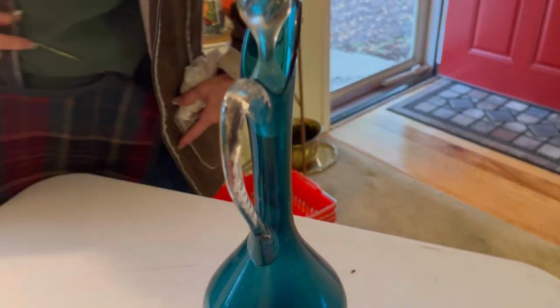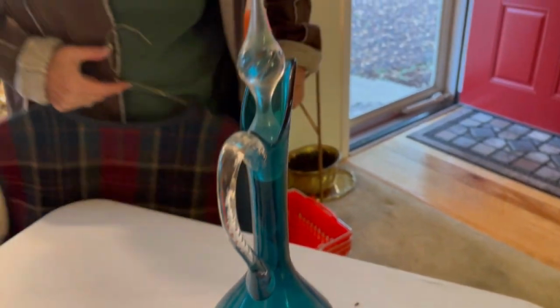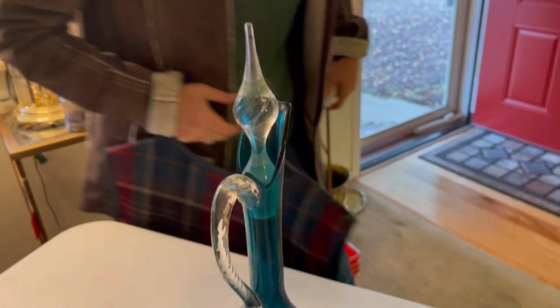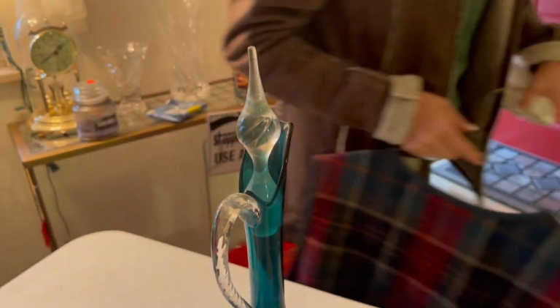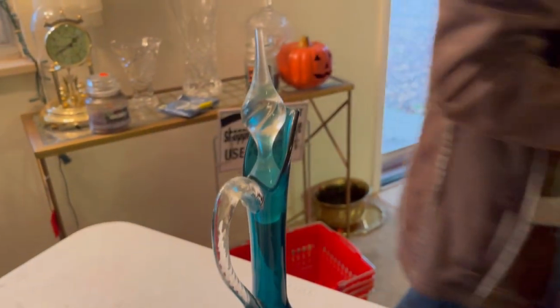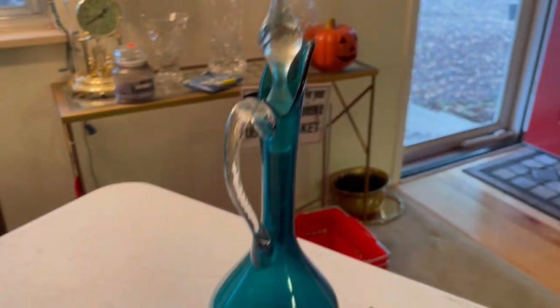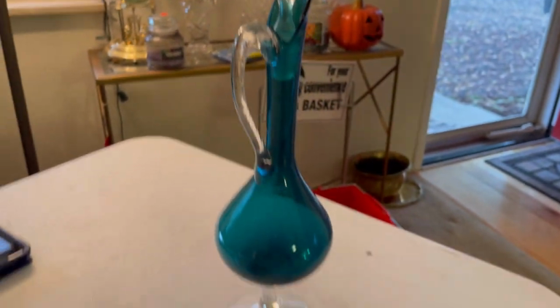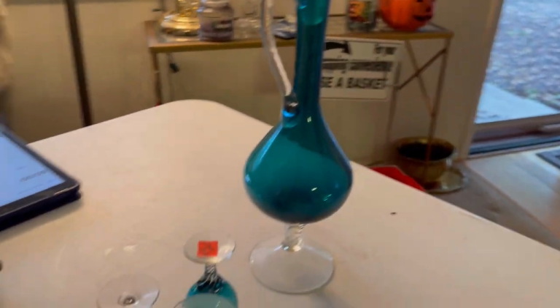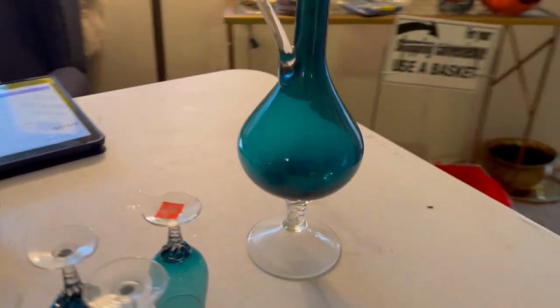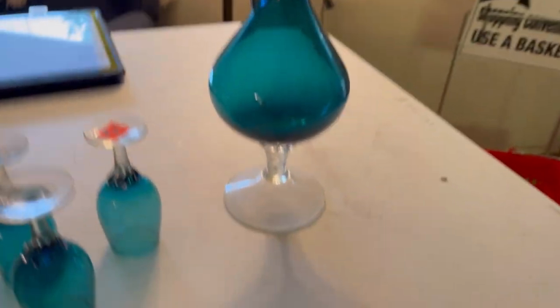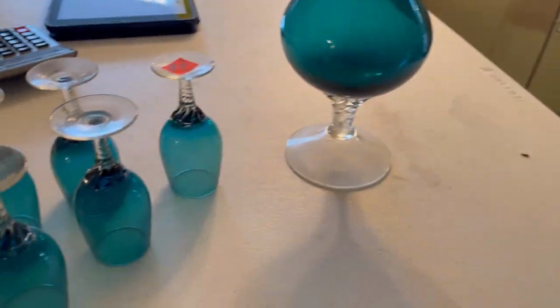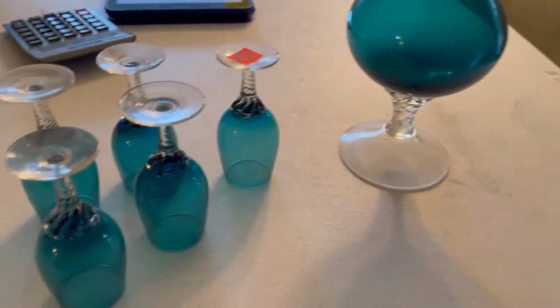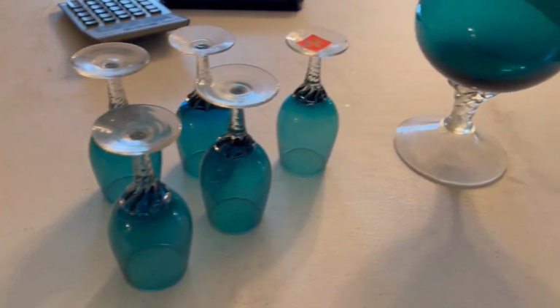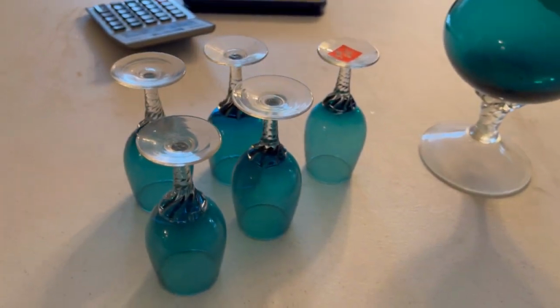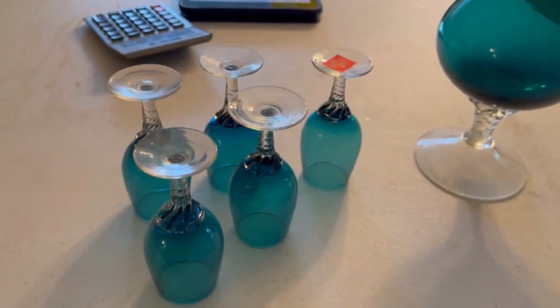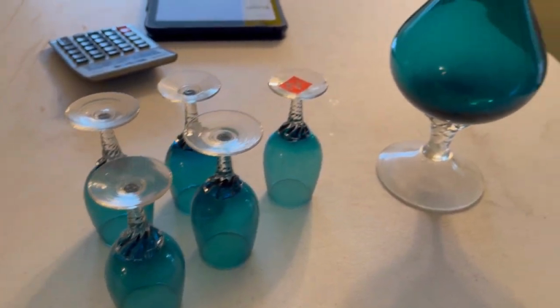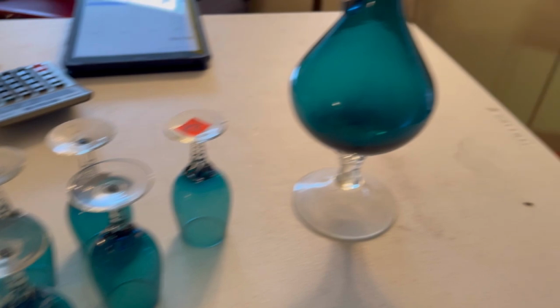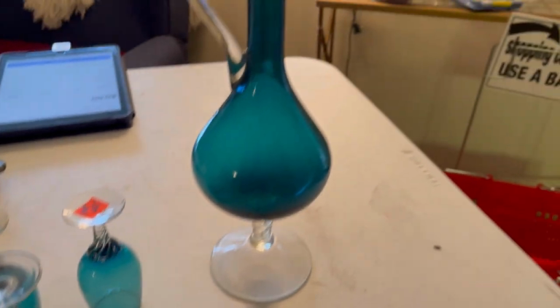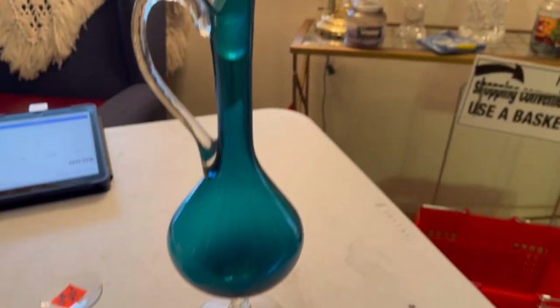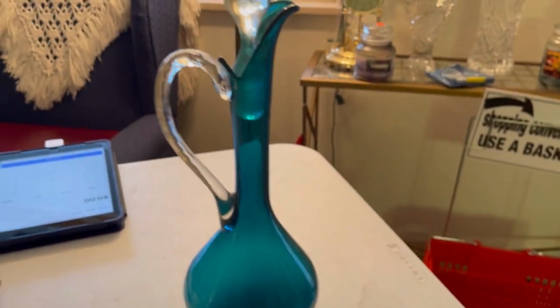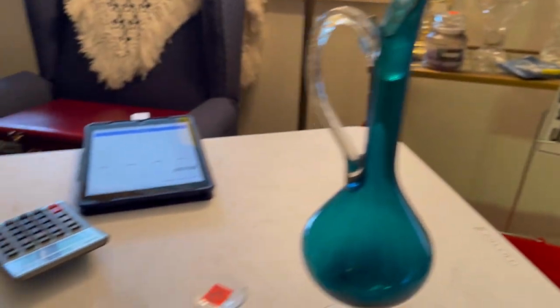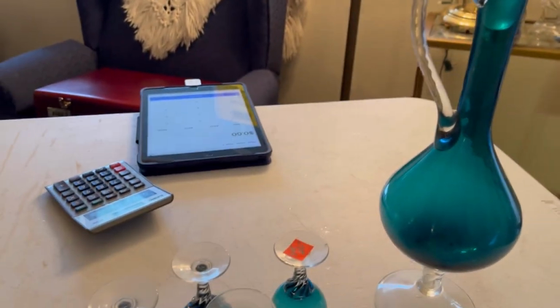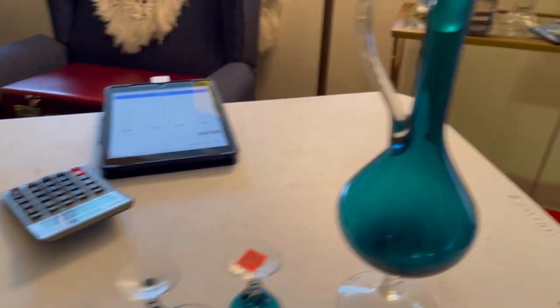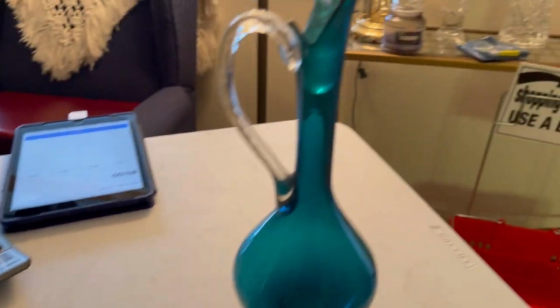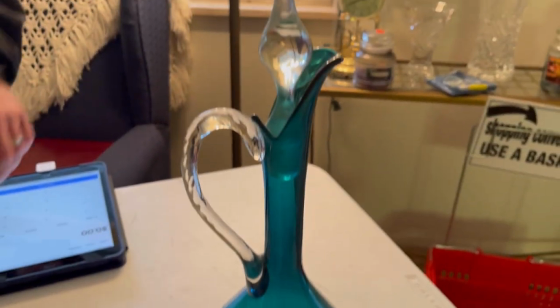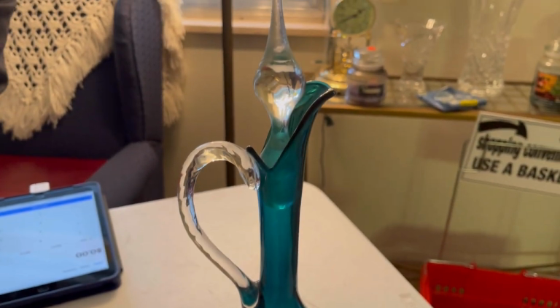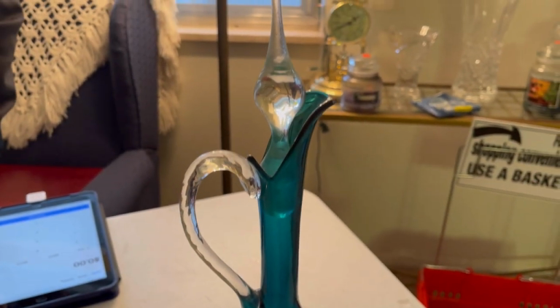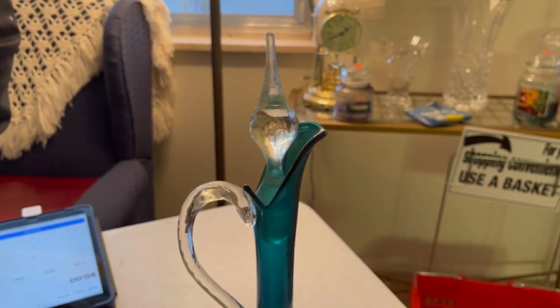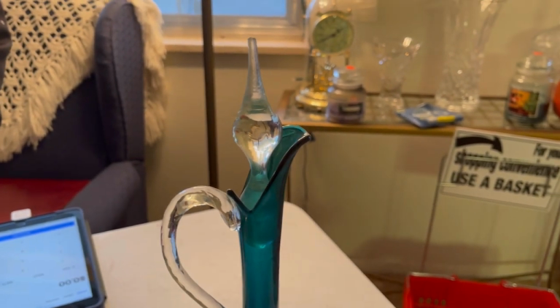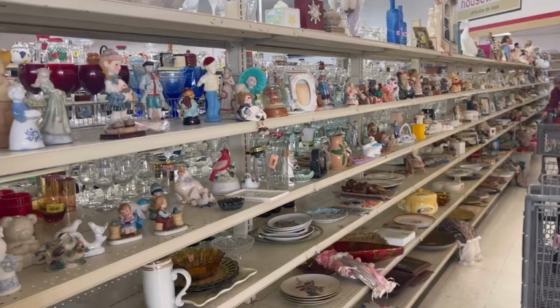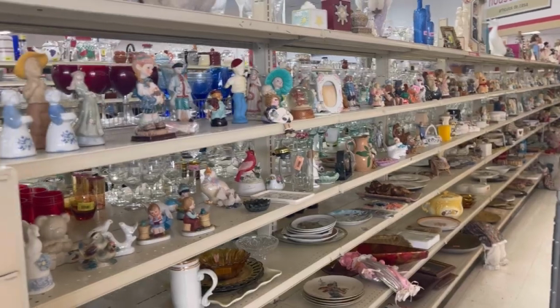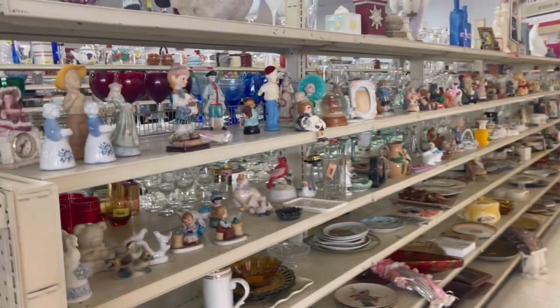Oh, that is so pretty. Yeah, I love these. That is awesome. Beautiful.